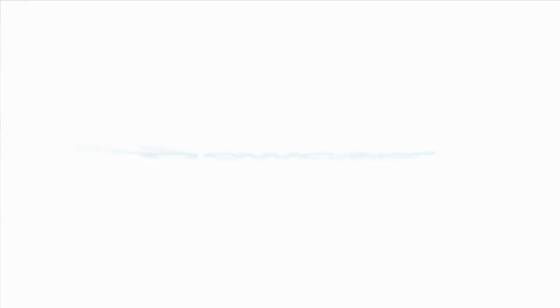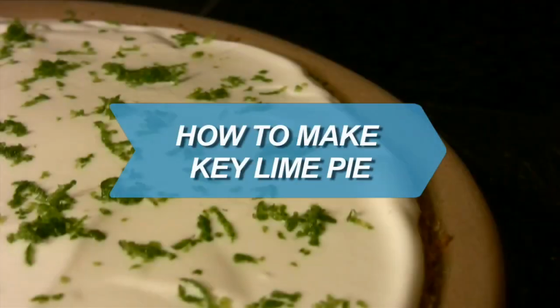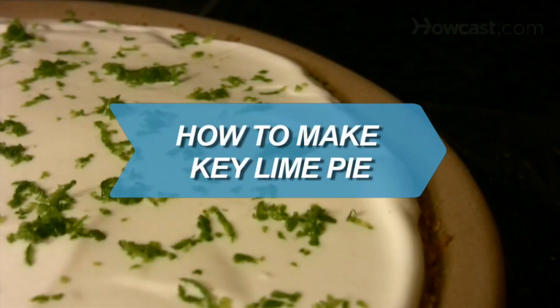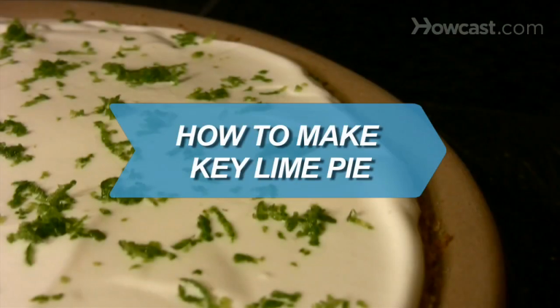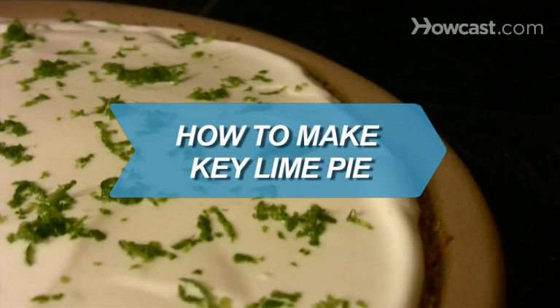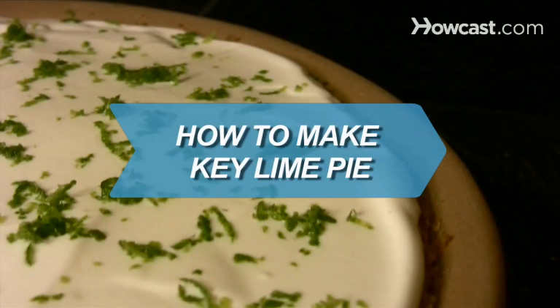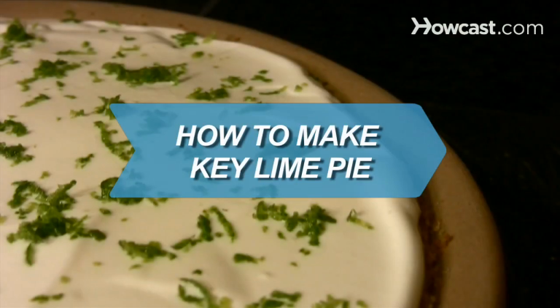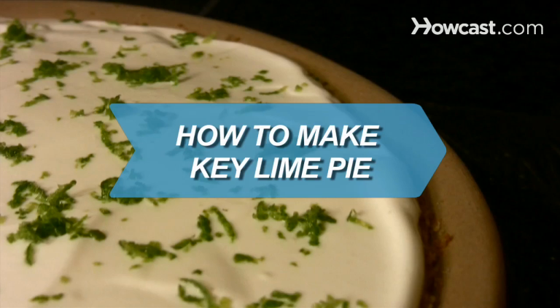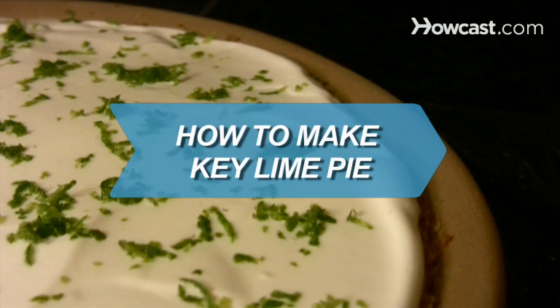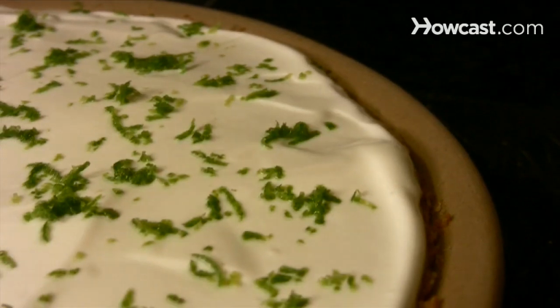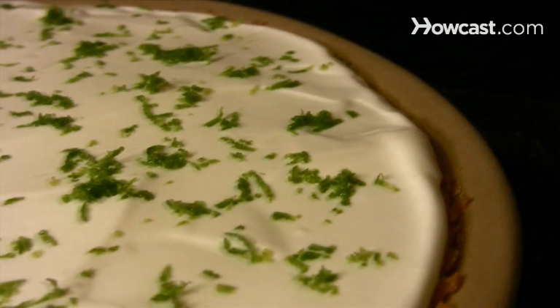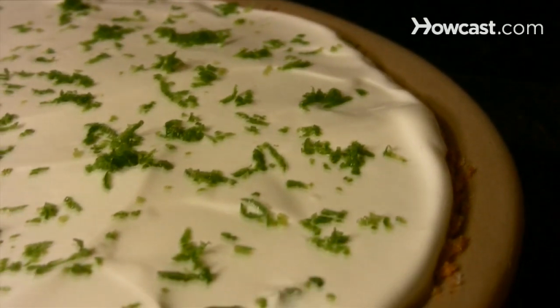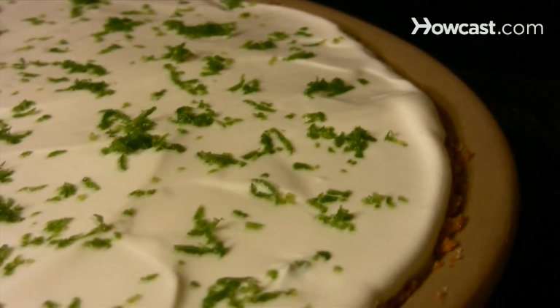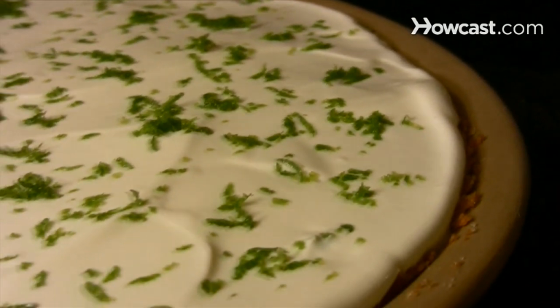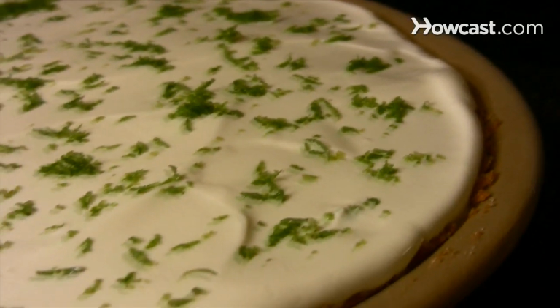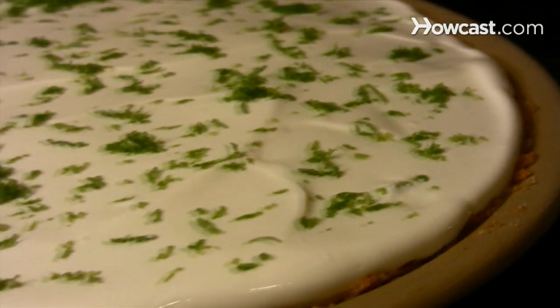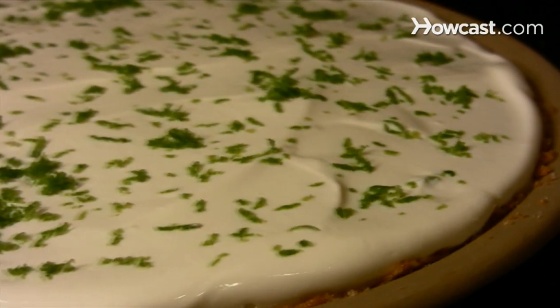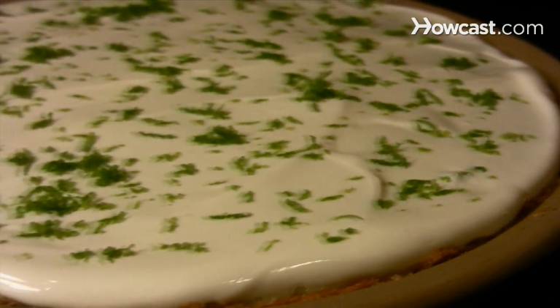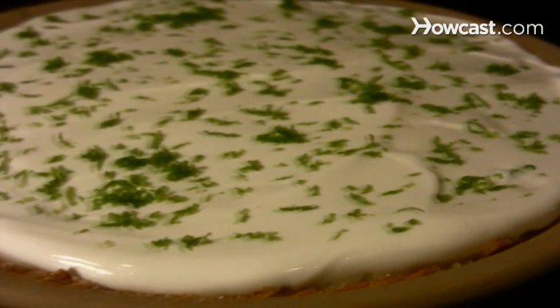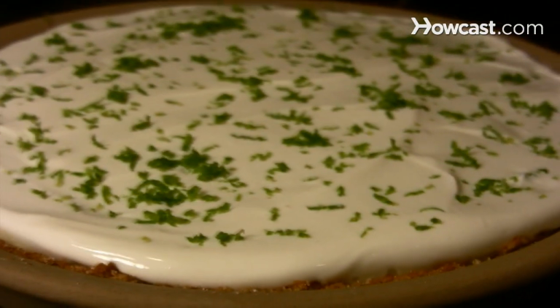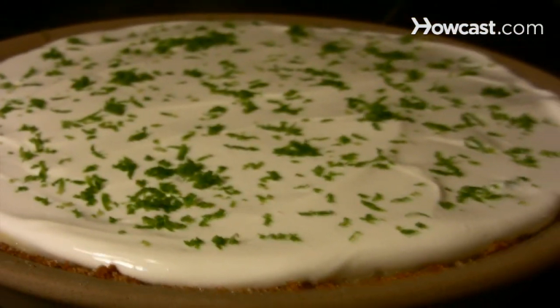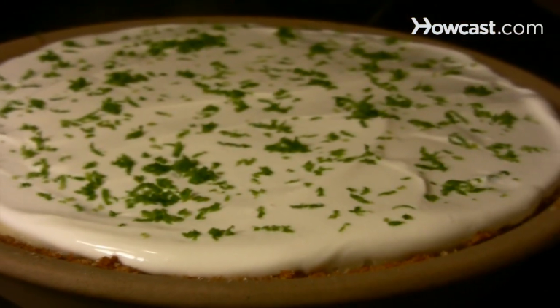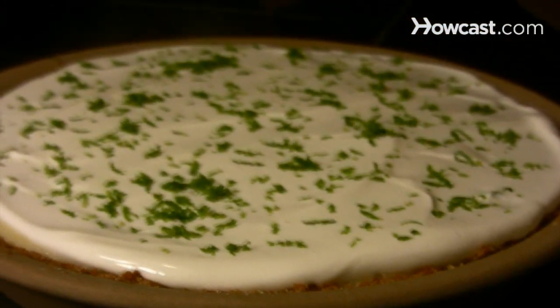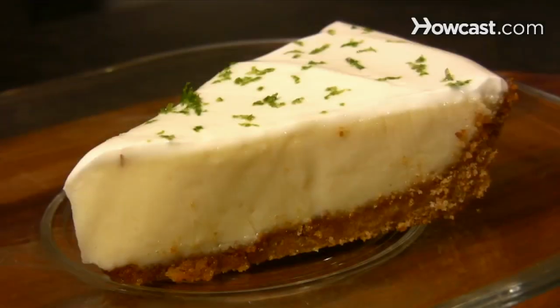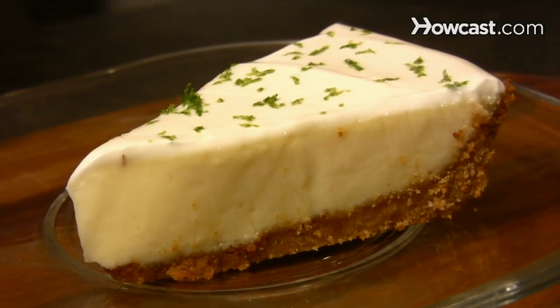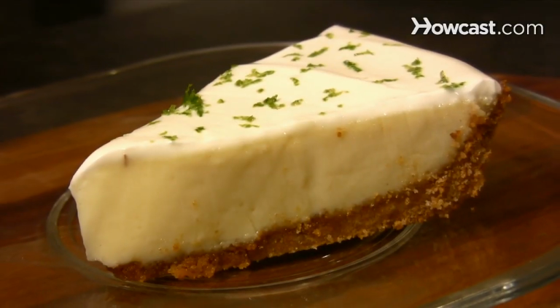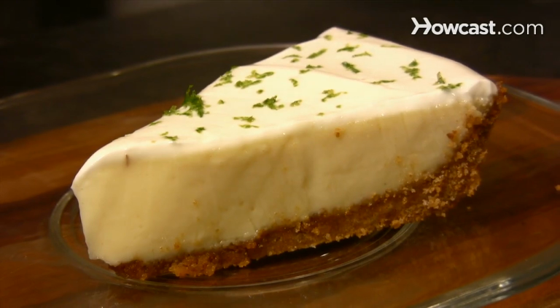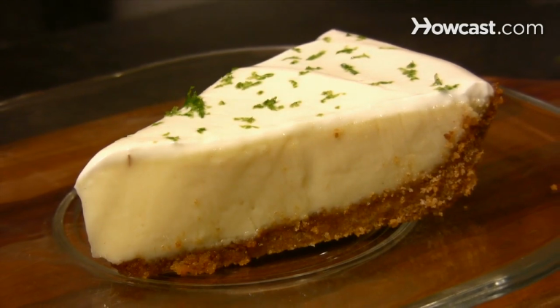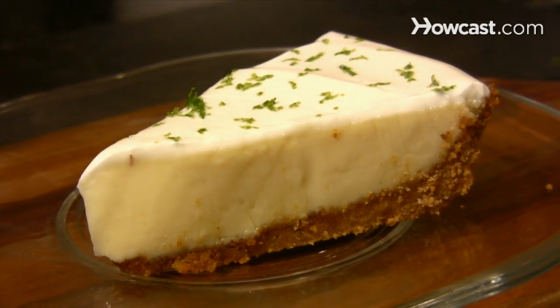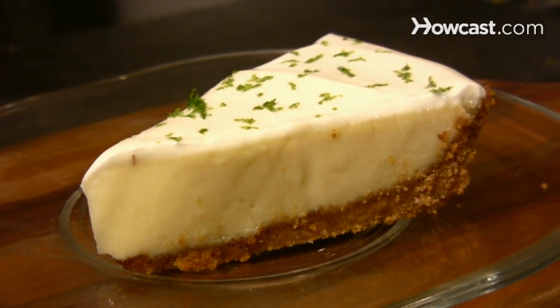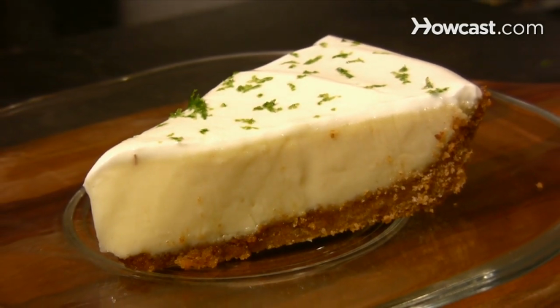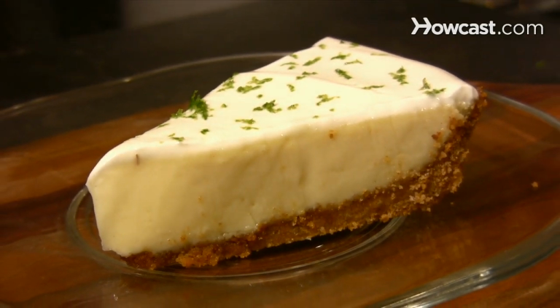How to Make Key Lime Pie. Who knew those tiny little limes can make a pie with so much flavor? Your friends will love this easy-to-make tart treat.